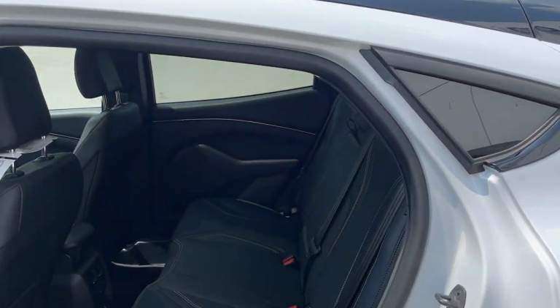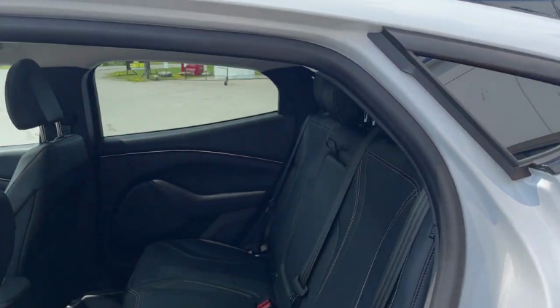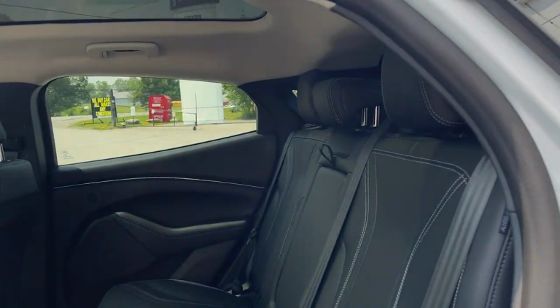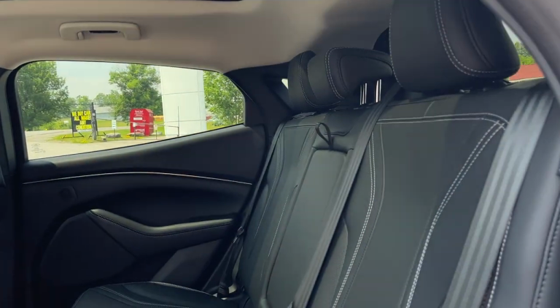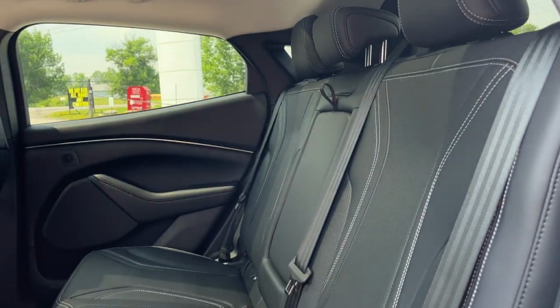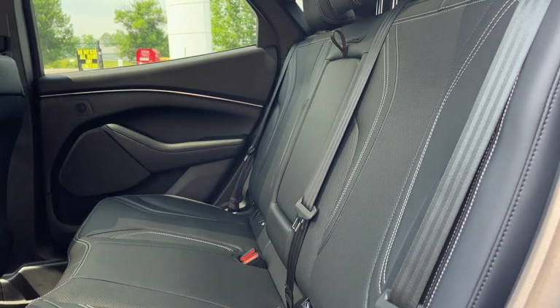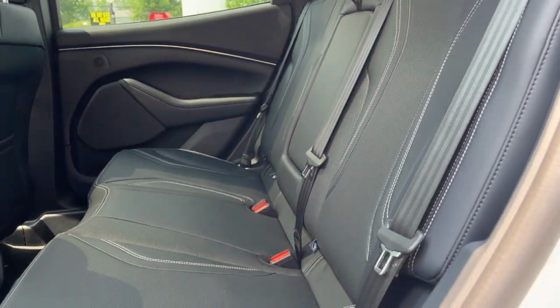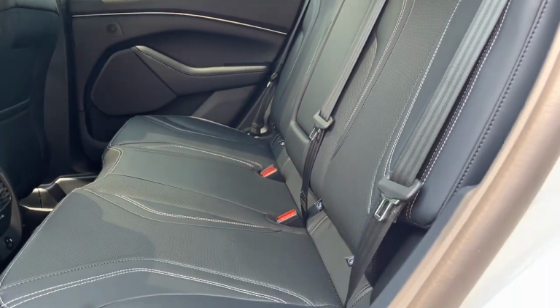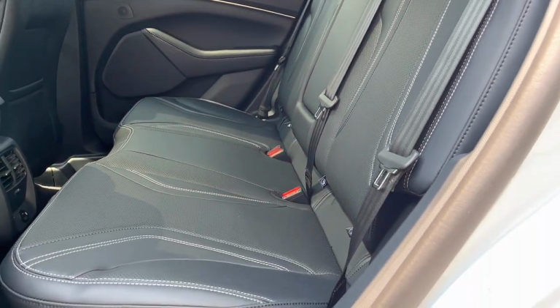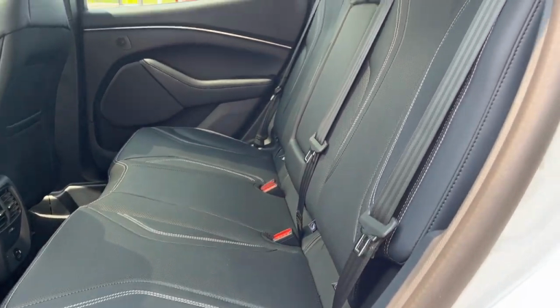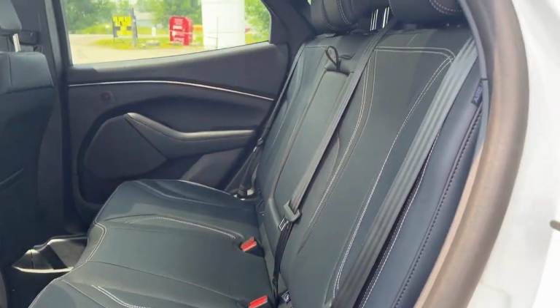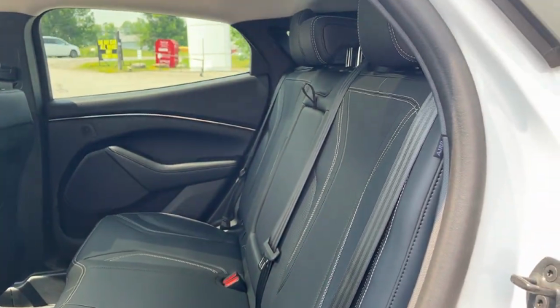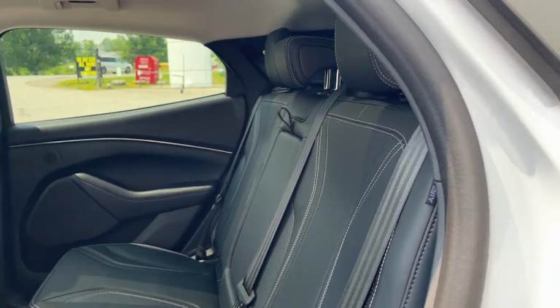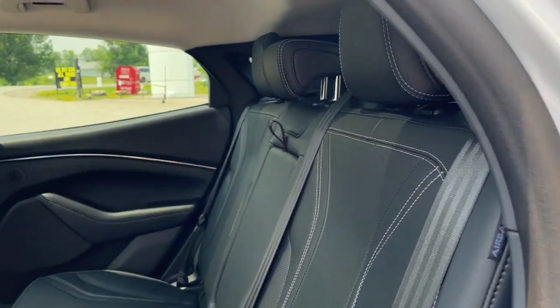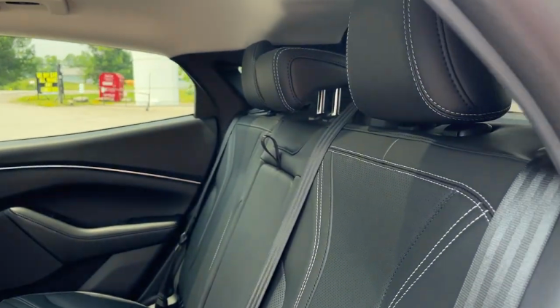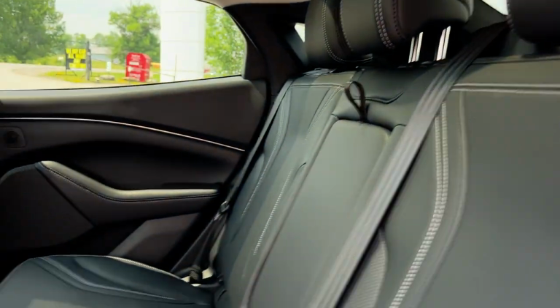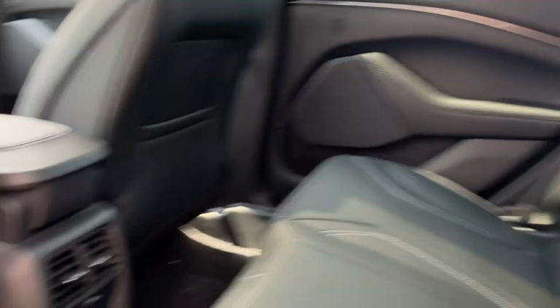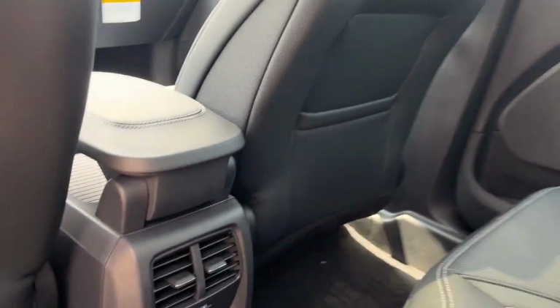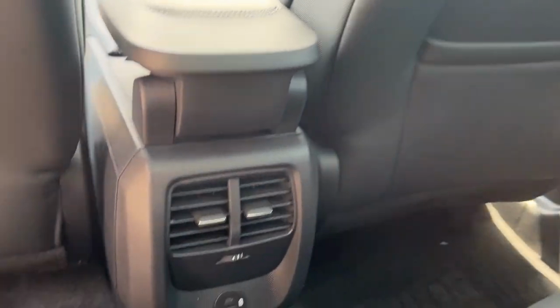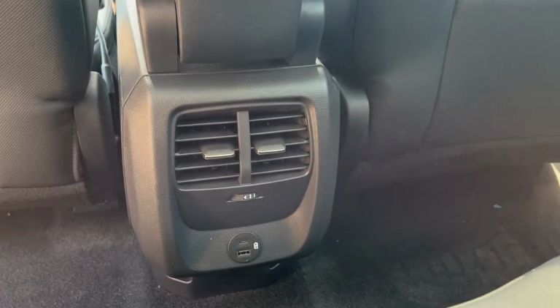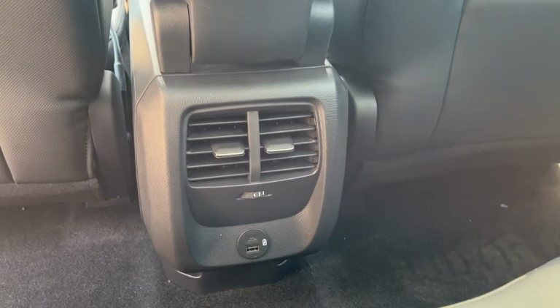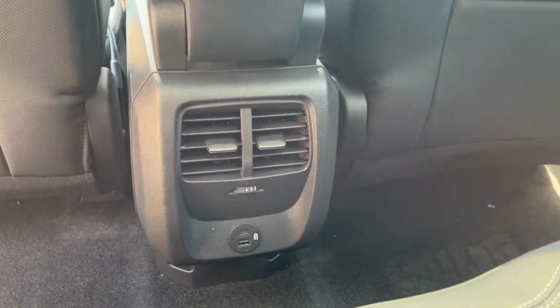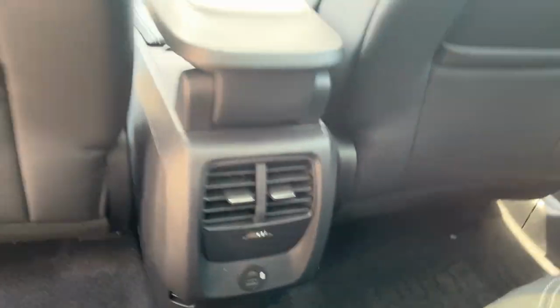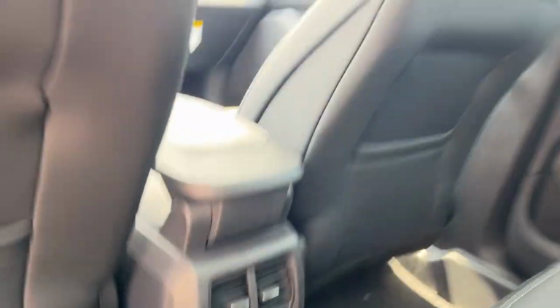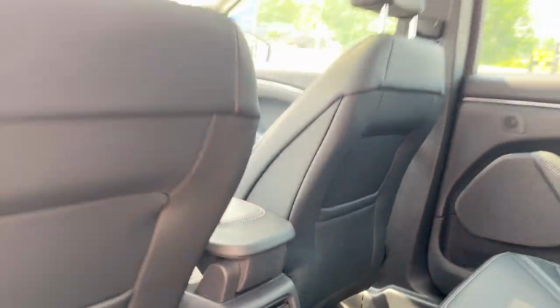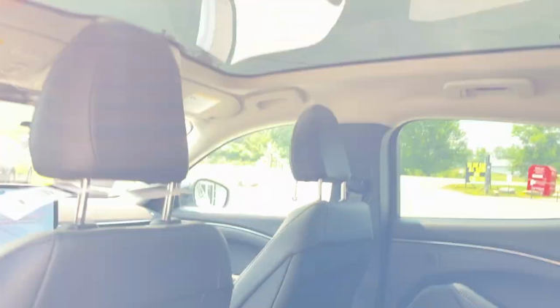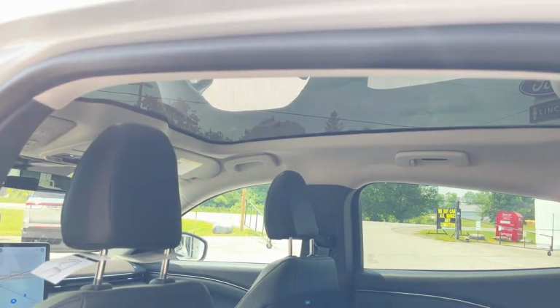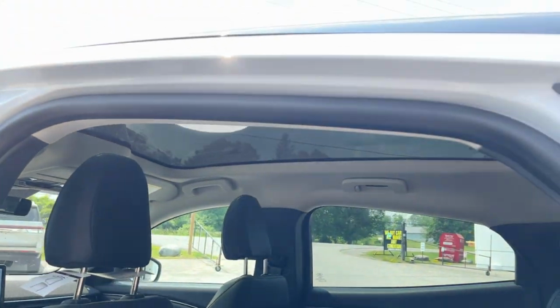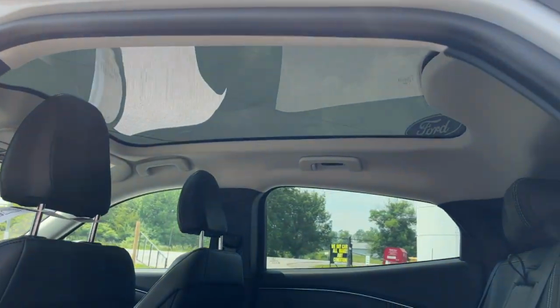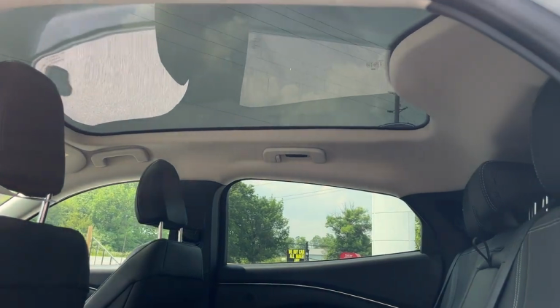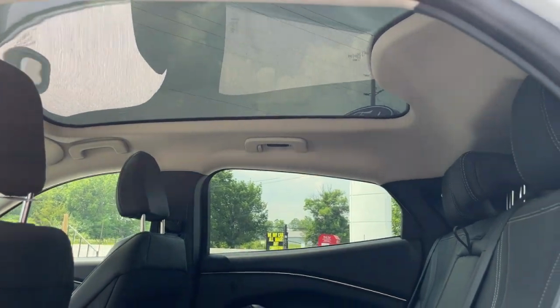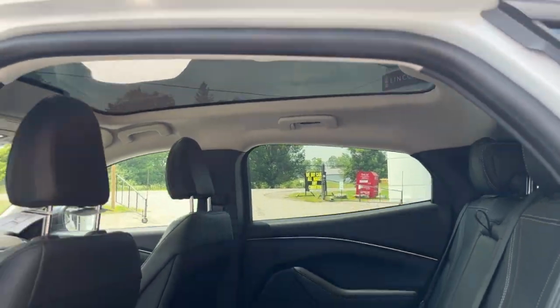Coming around to the interior, this one does have ActiveX perforated seating with white stitching — really comfortable seats in the front and back. You do get your own climate vents and USB ports in the back, and you get that nice panoramic roof on these Mustang Mach-E's.